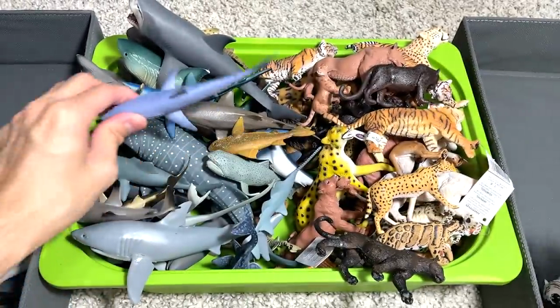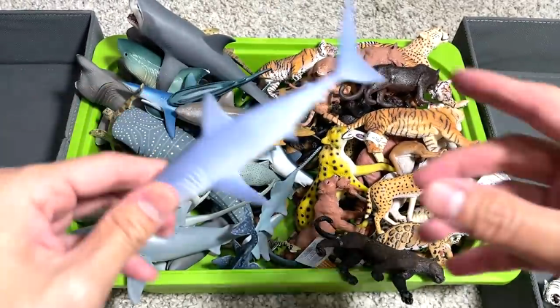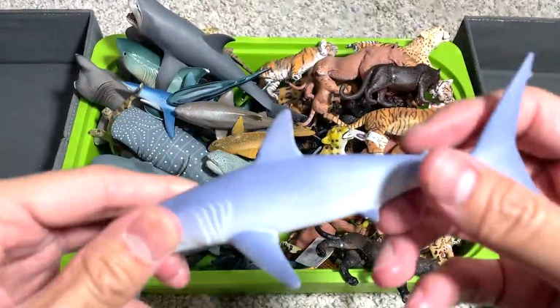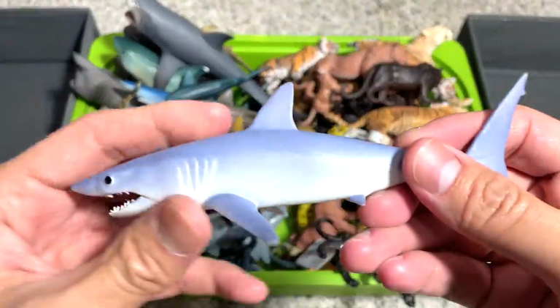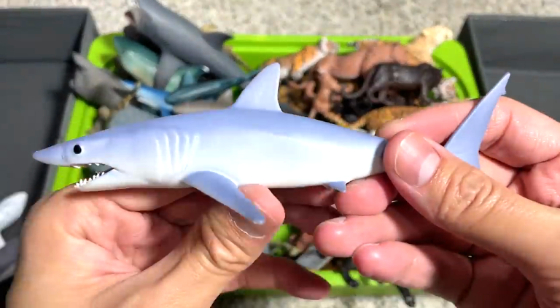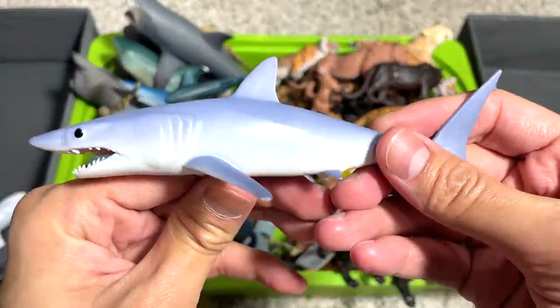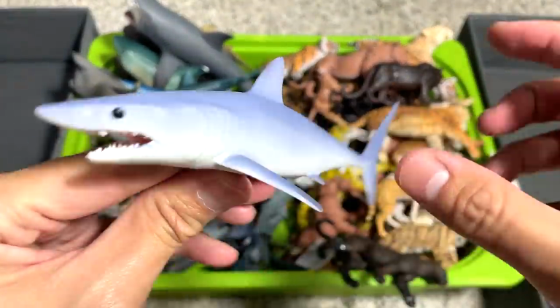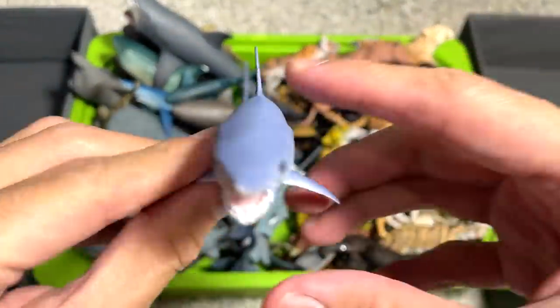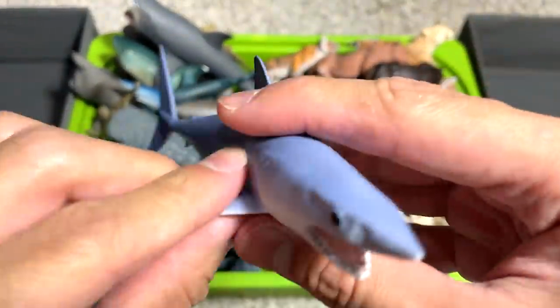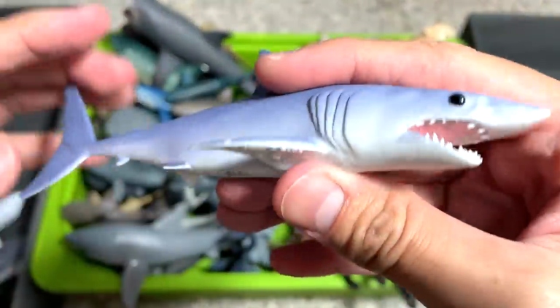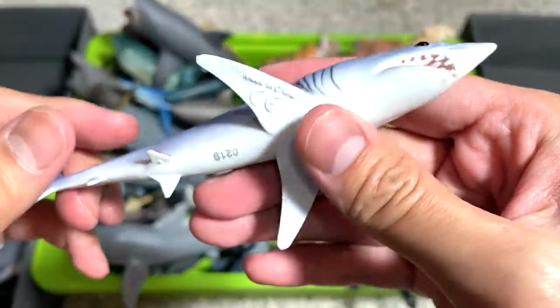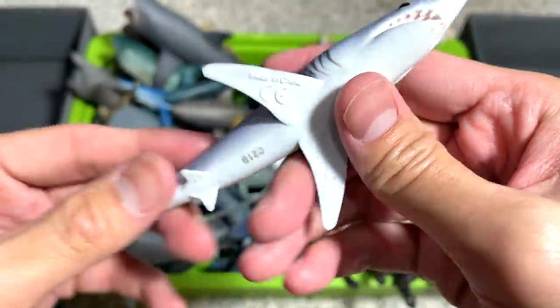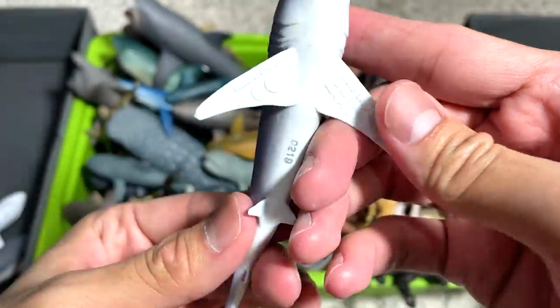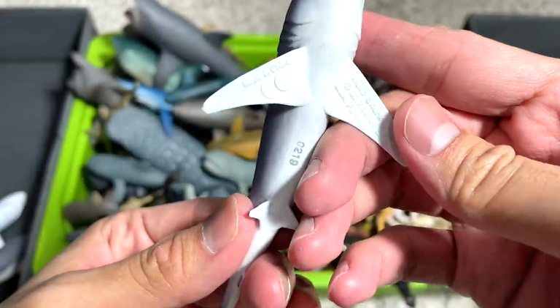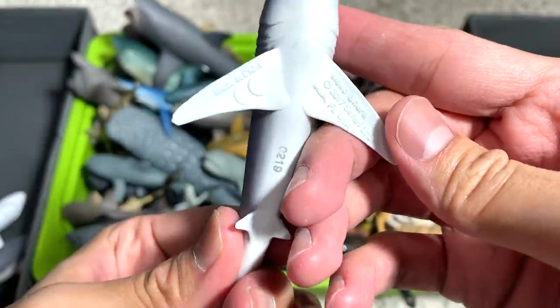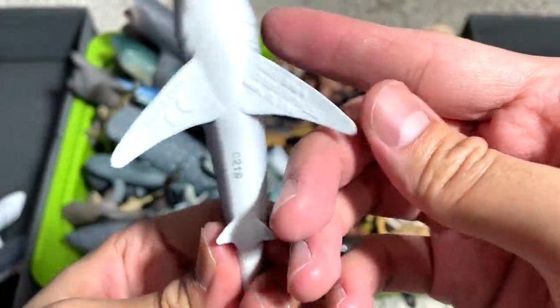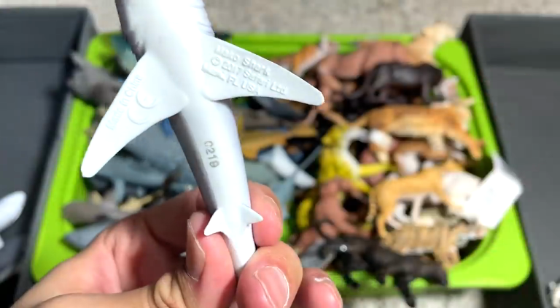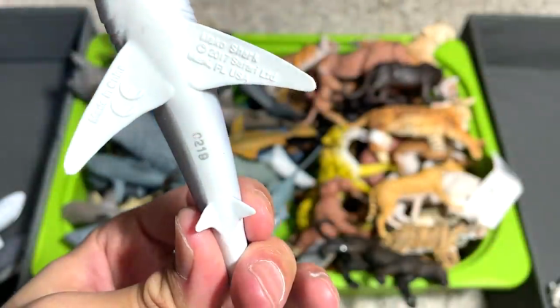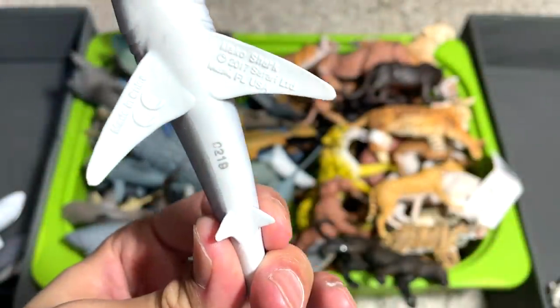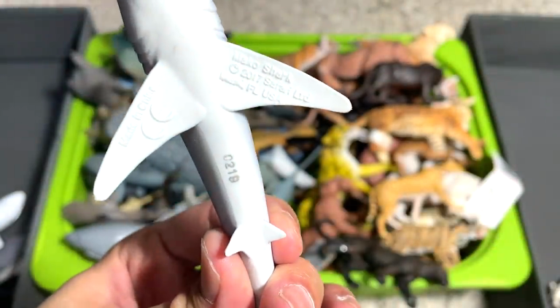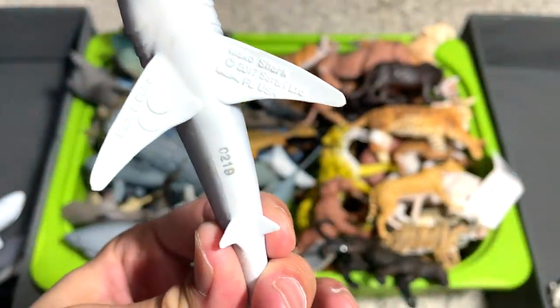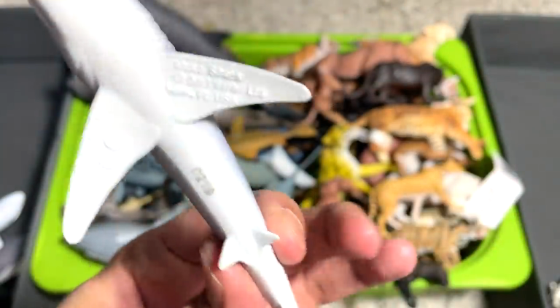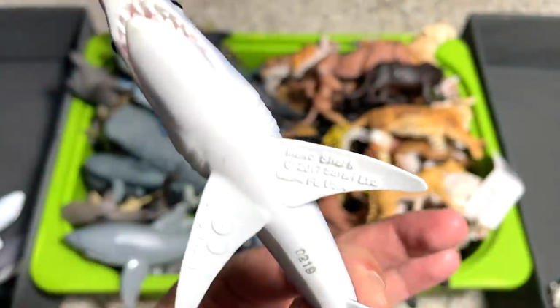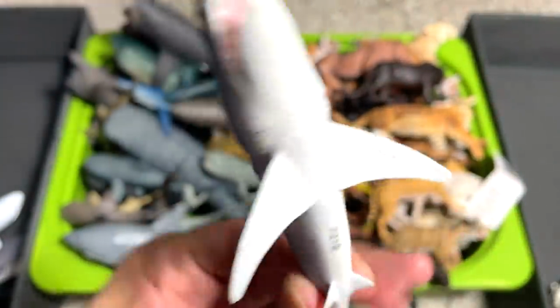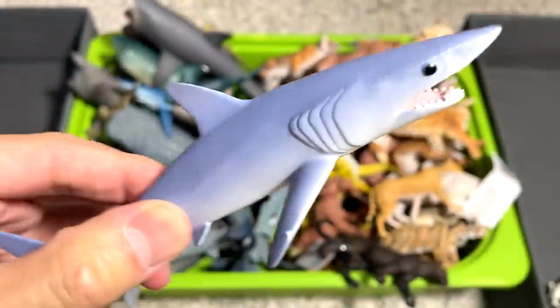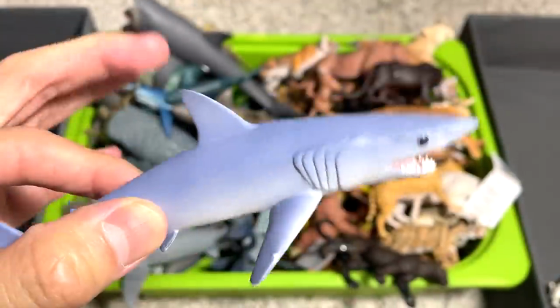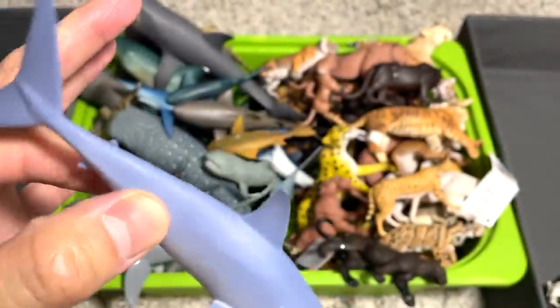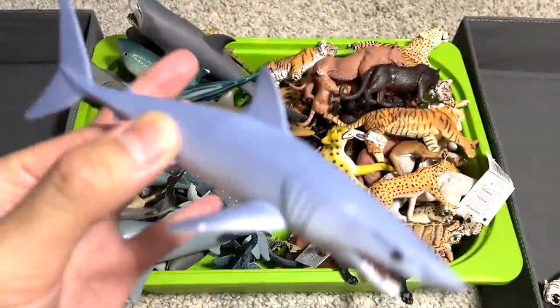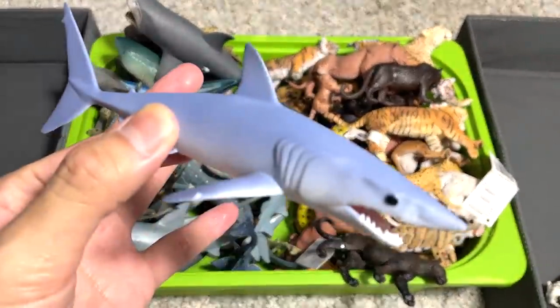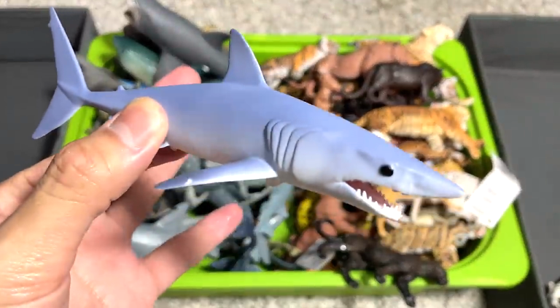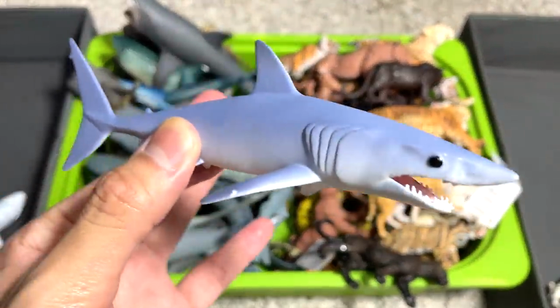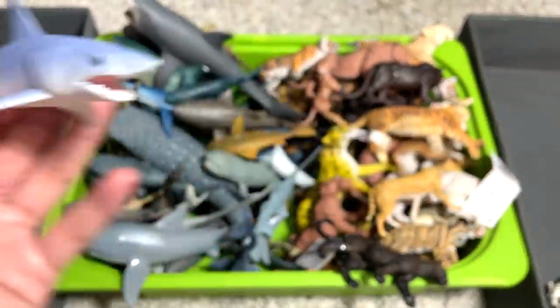And here, it's a blue shark, I think. It is a 2017 figure. Really beautiful blue shark.